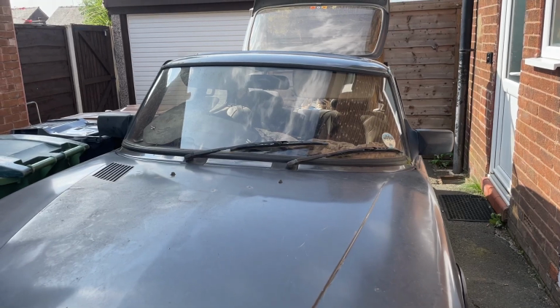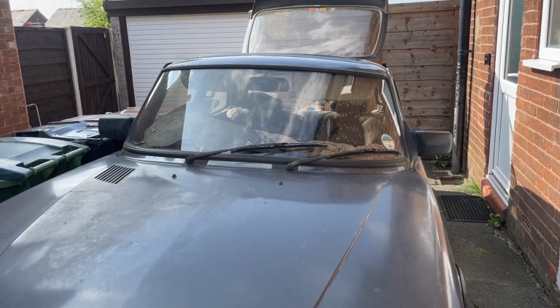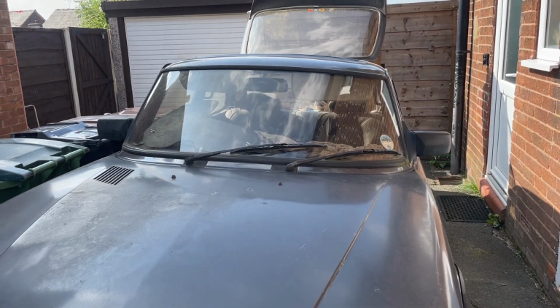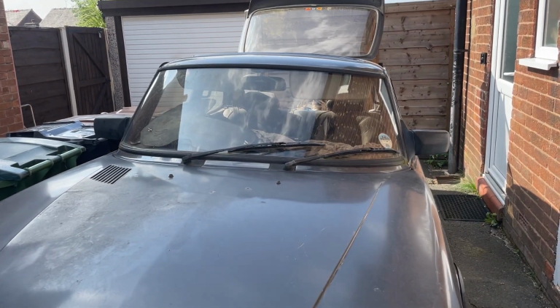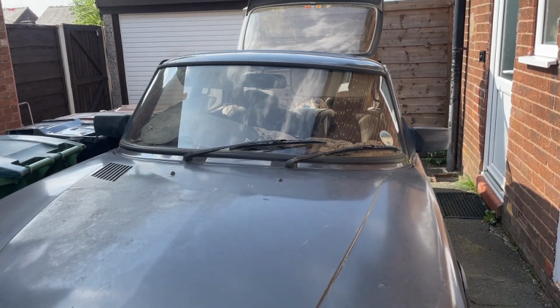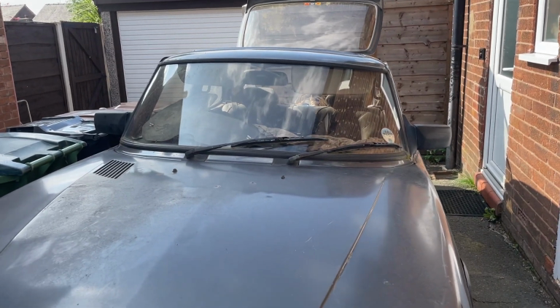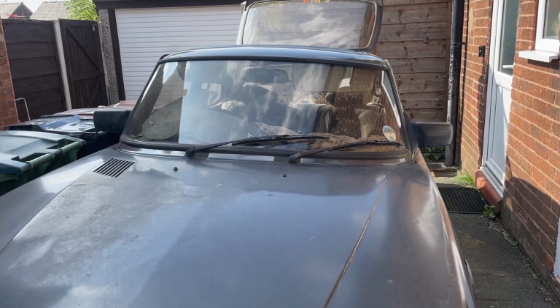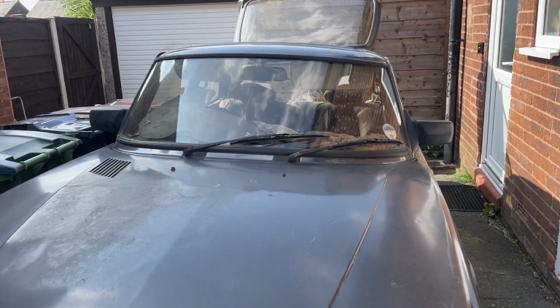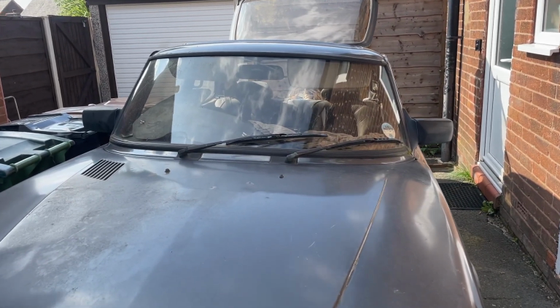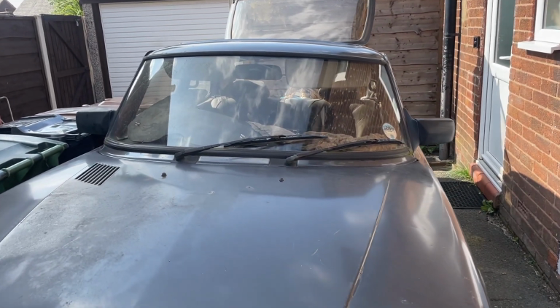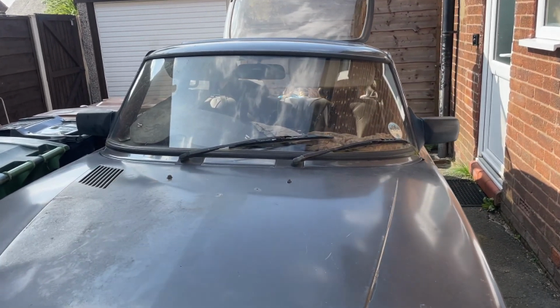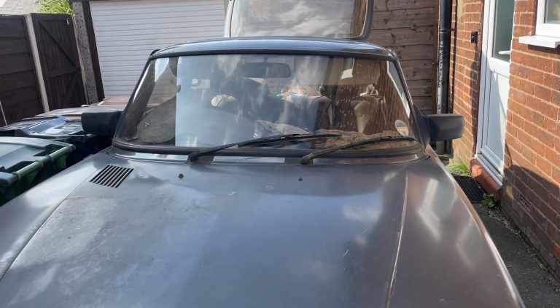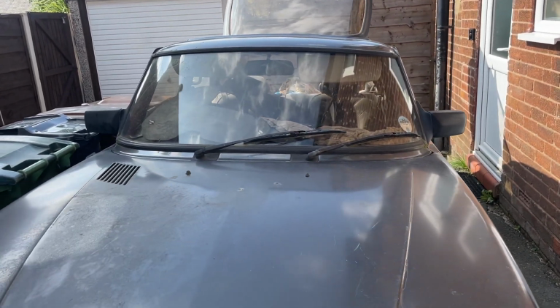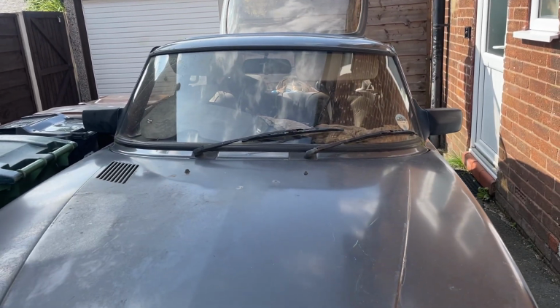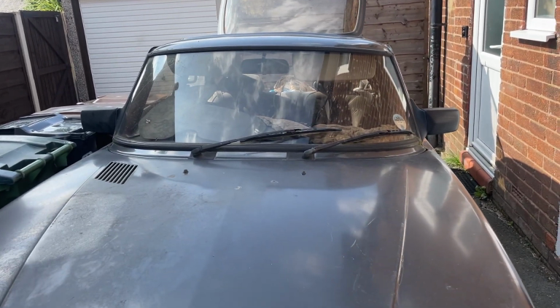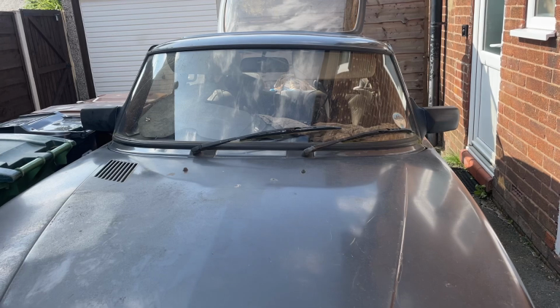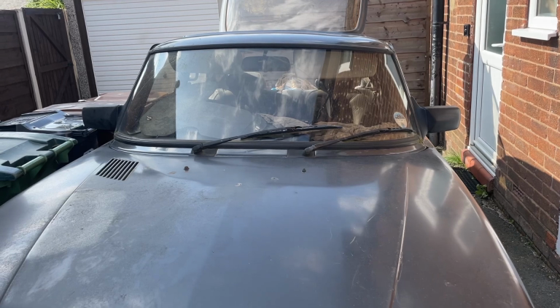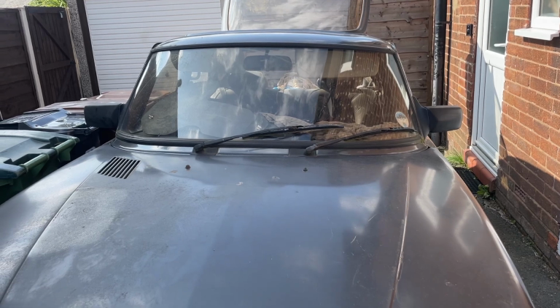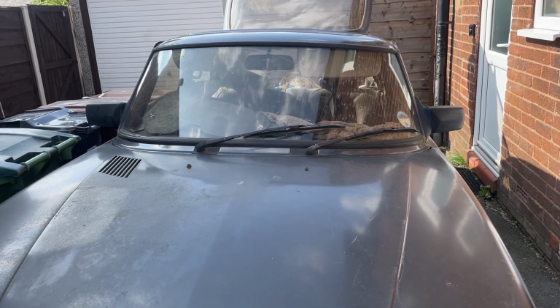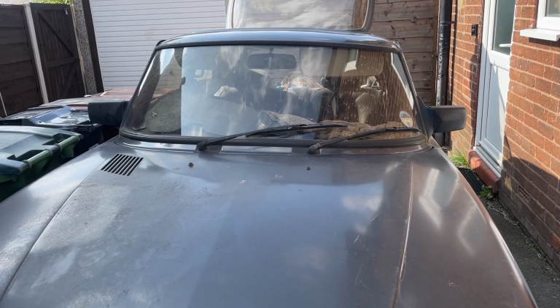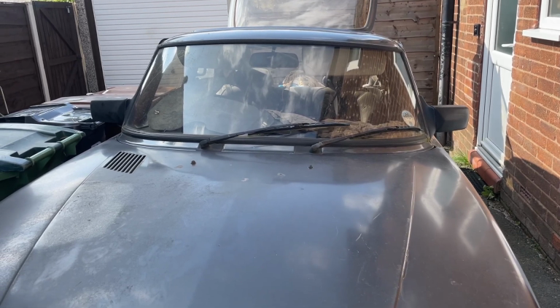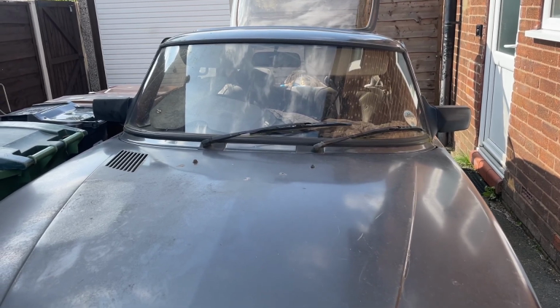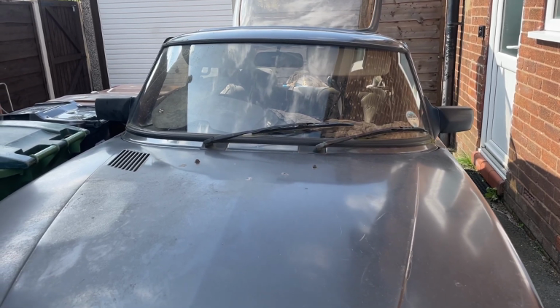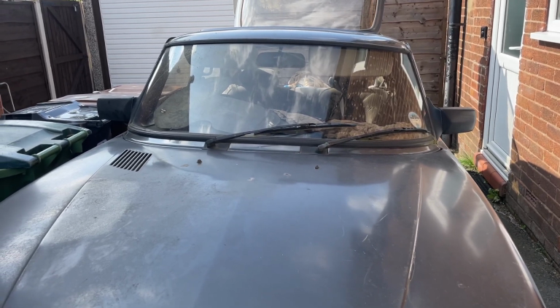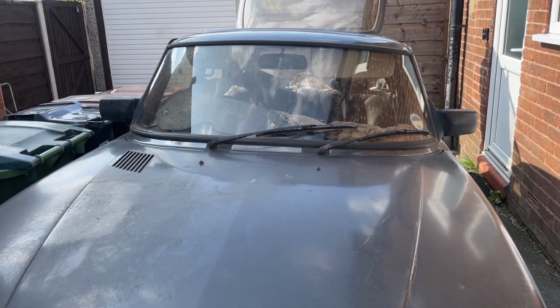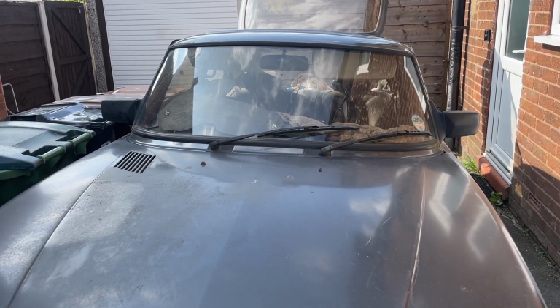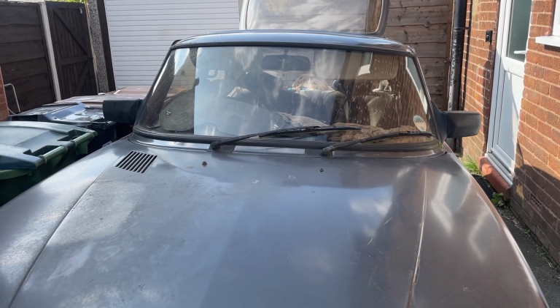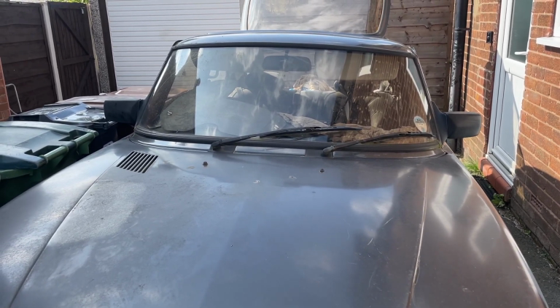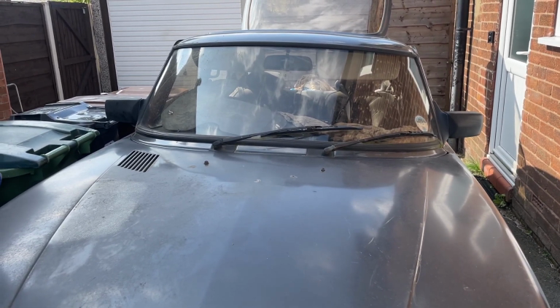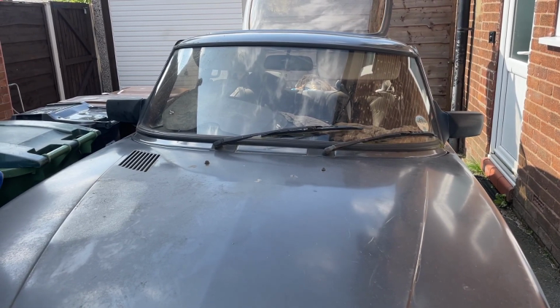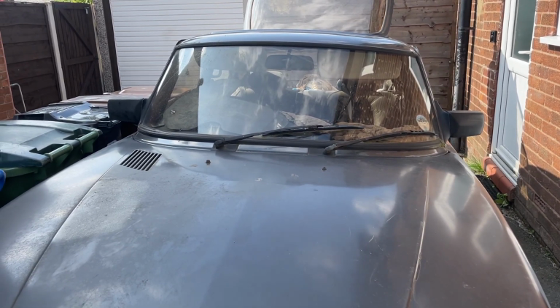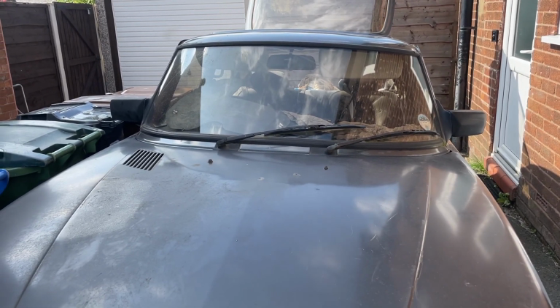Hi, welcome back to the restoration of my 1986 flat nose SAAB 900S turbo, or SPG. It's the aero kit one.